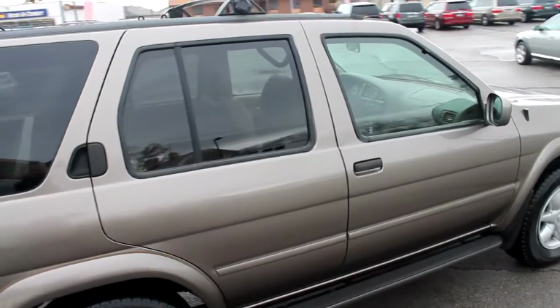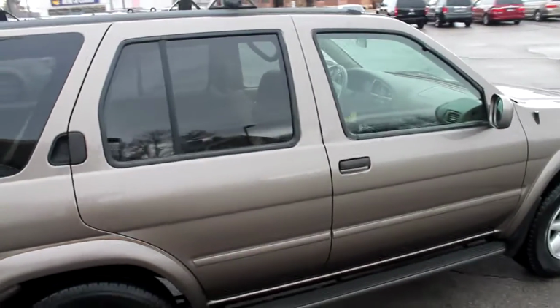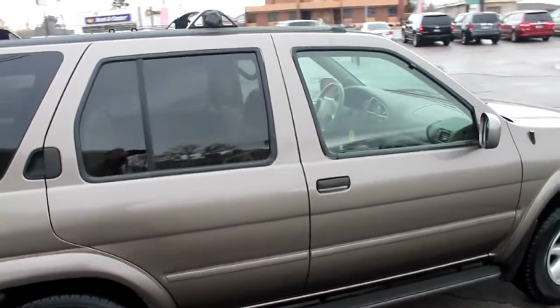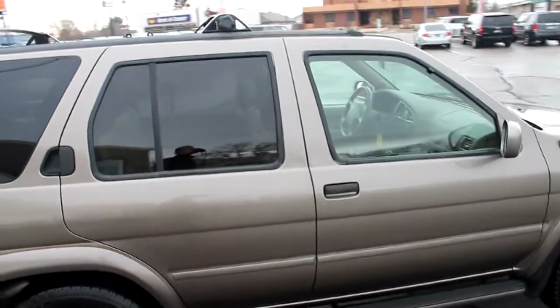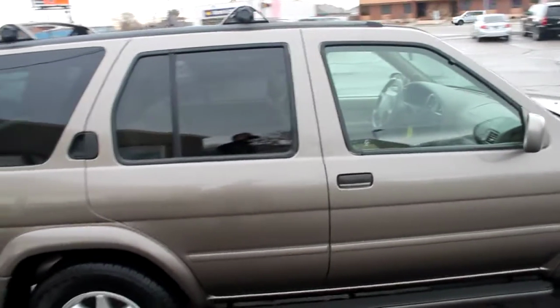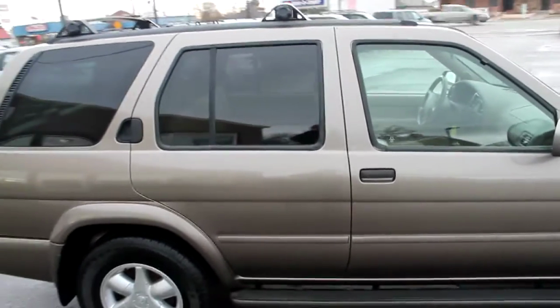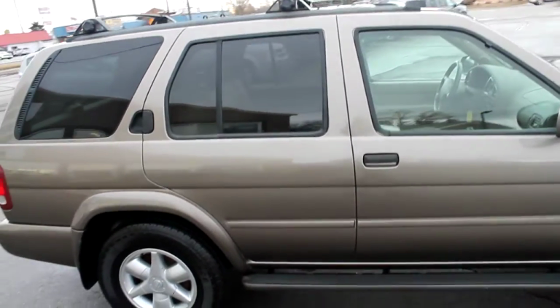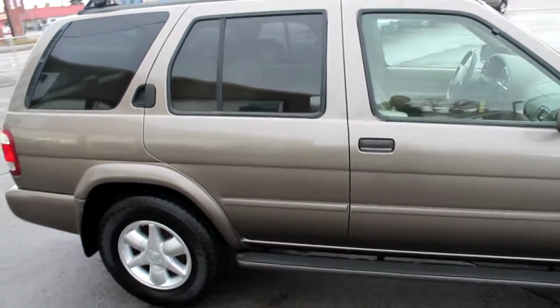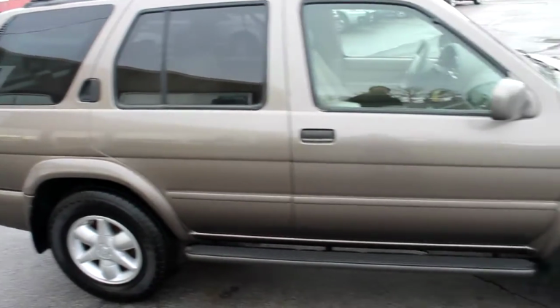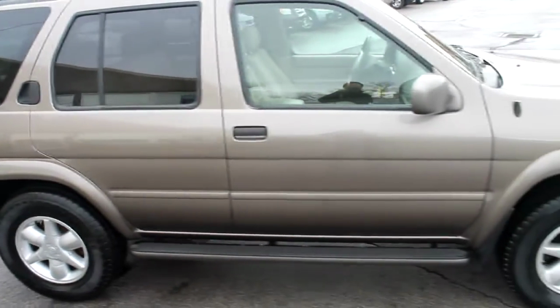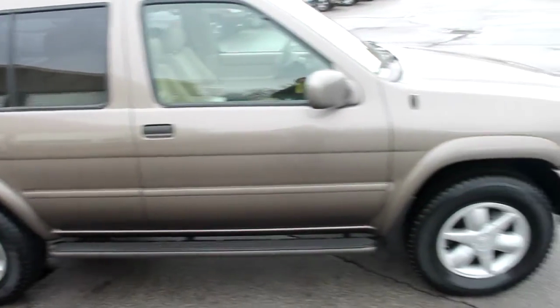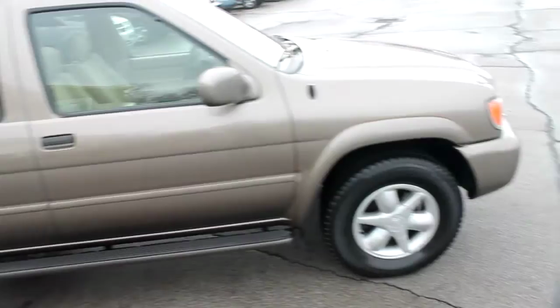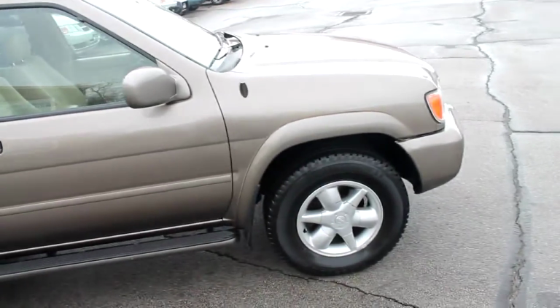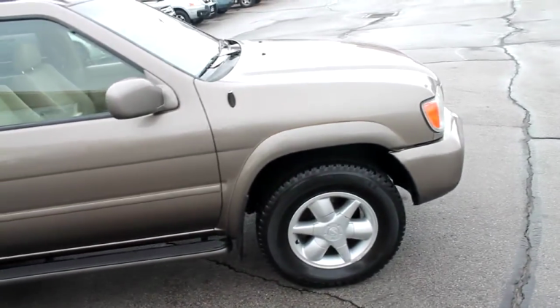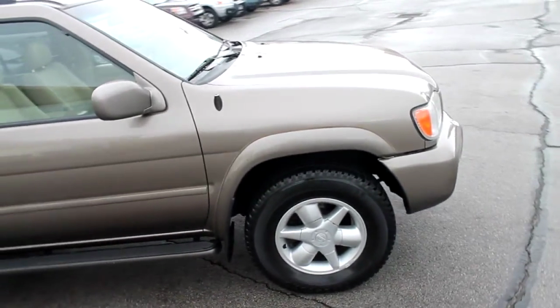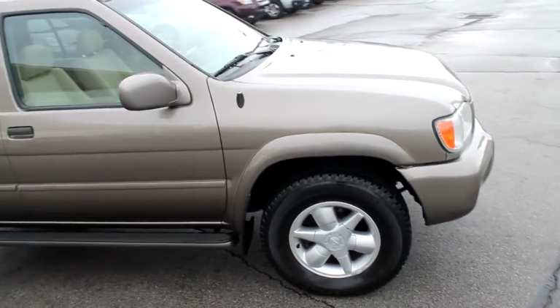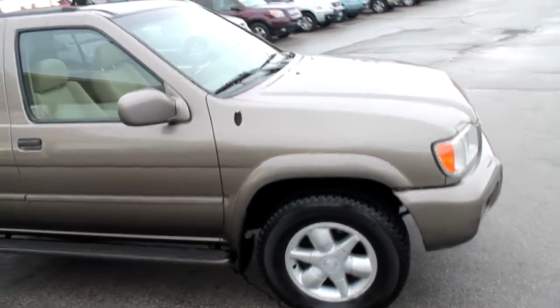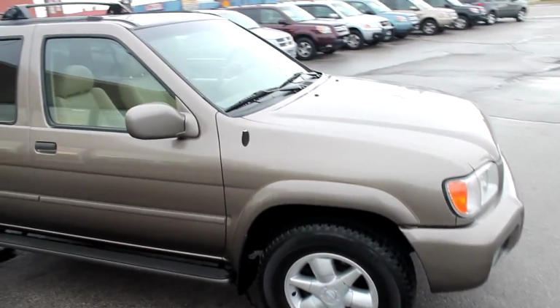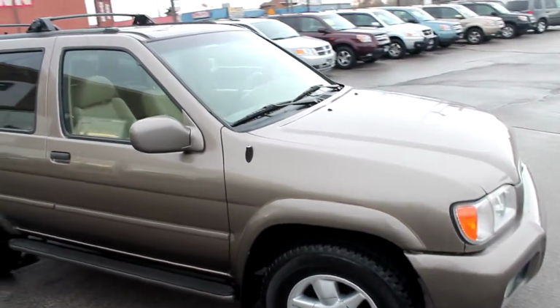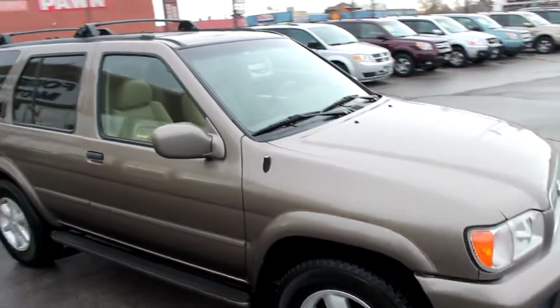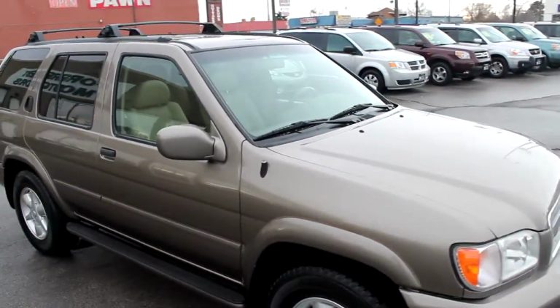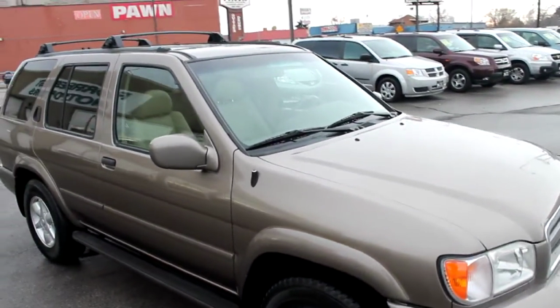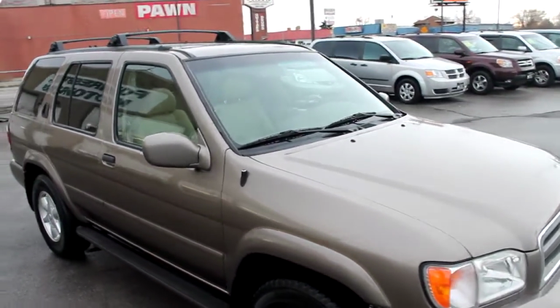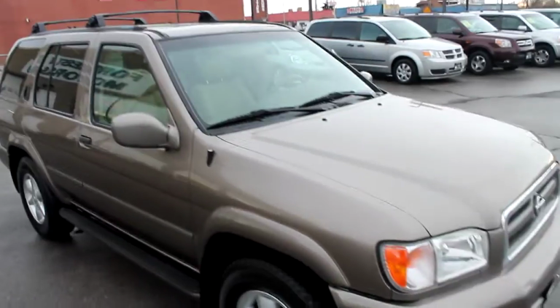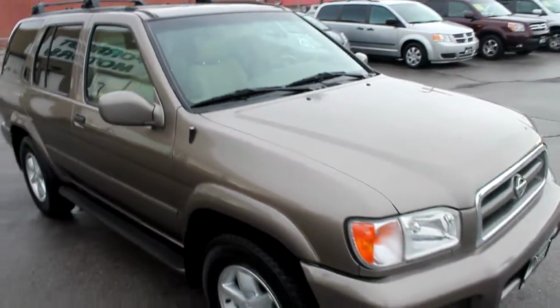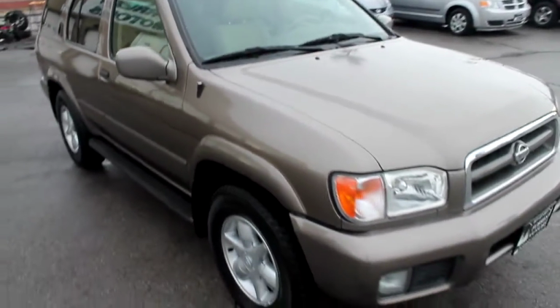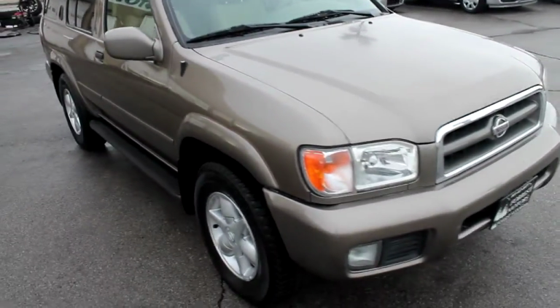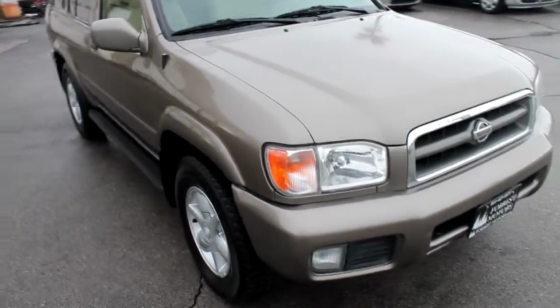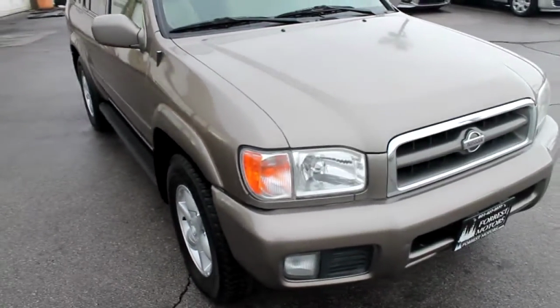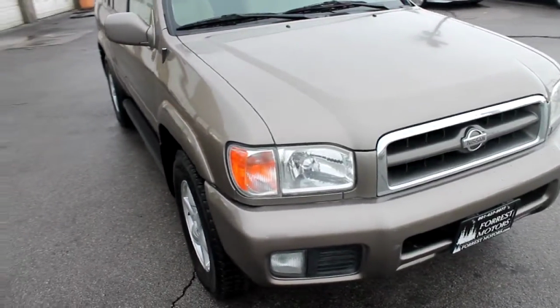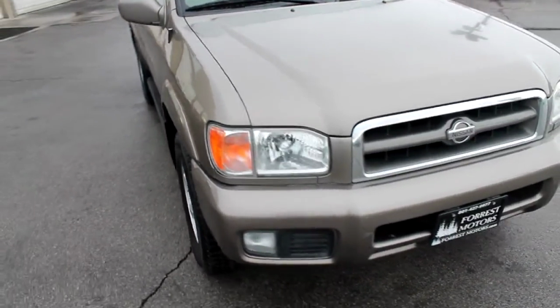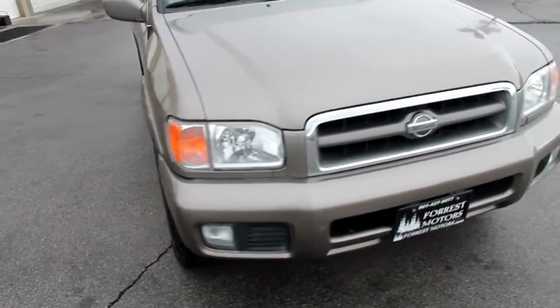This is a clear title vehicle. For a copy of the Carfax Vehicle History Report, you can log on to our website, forestmotors.com, and view that report for free.